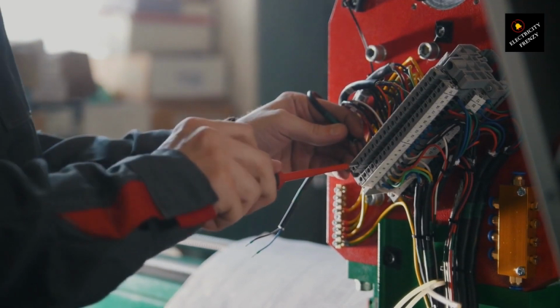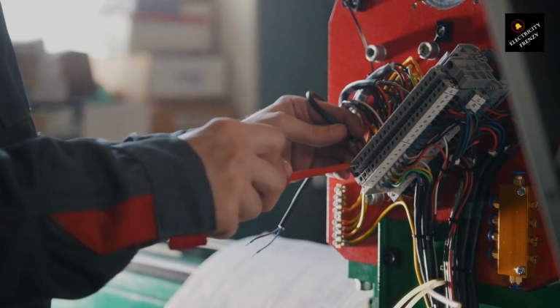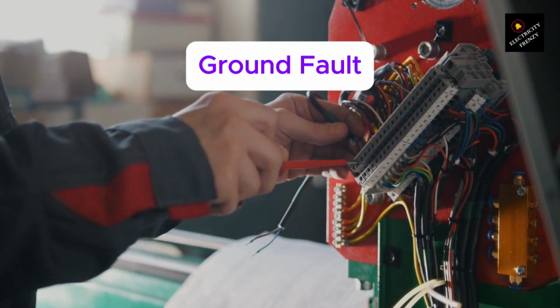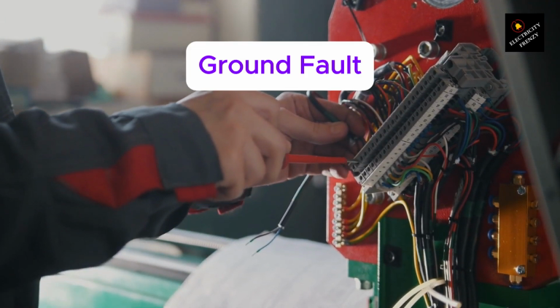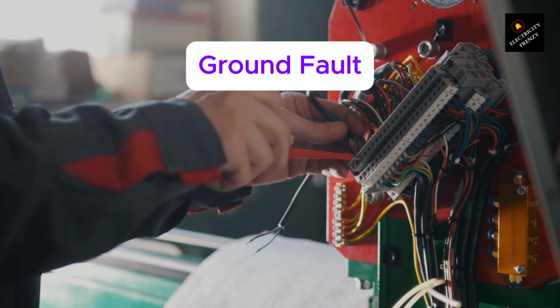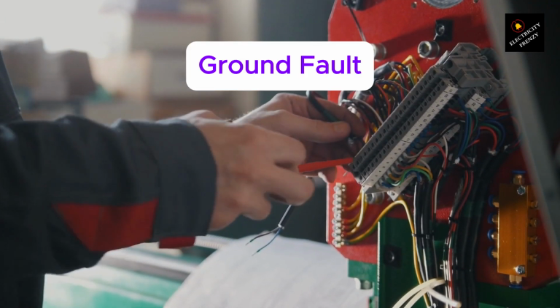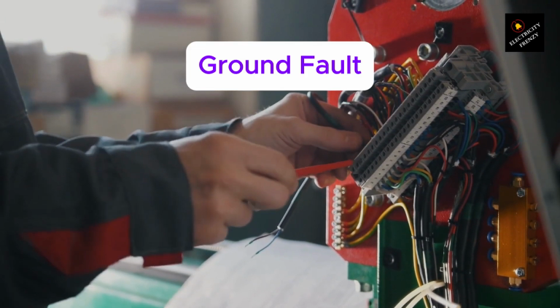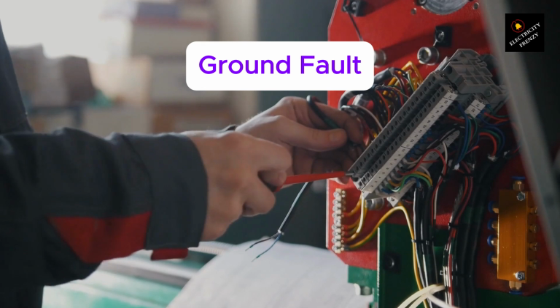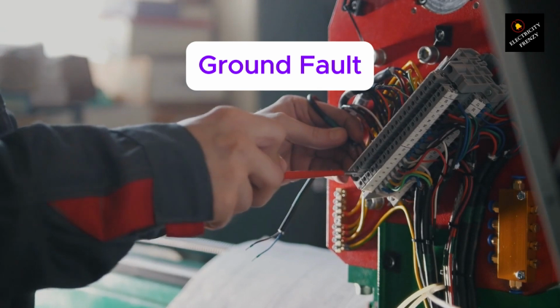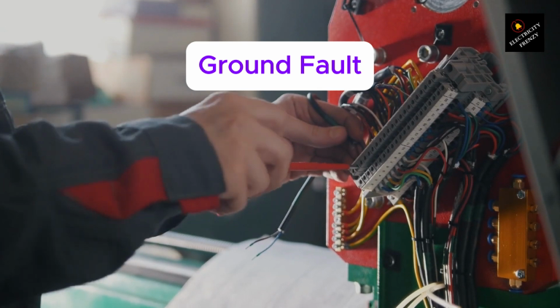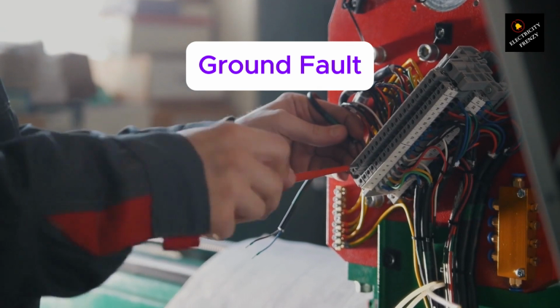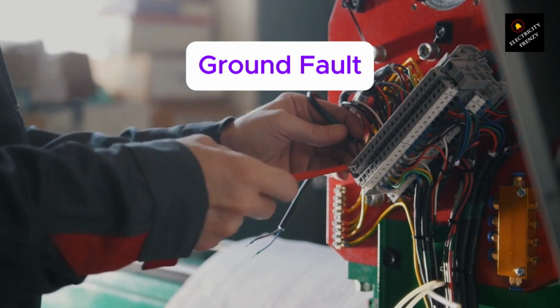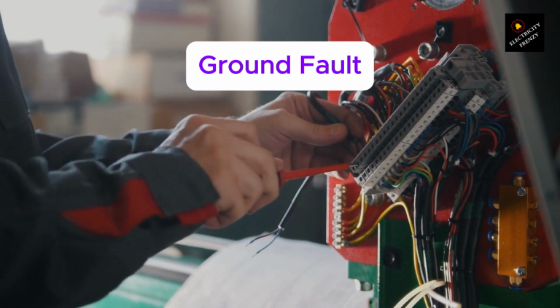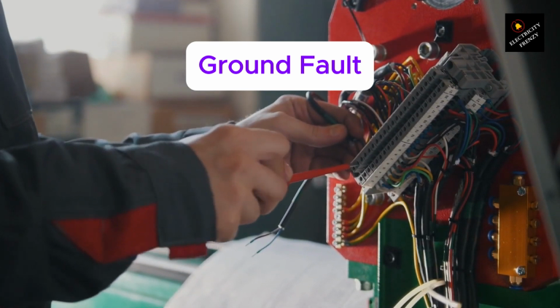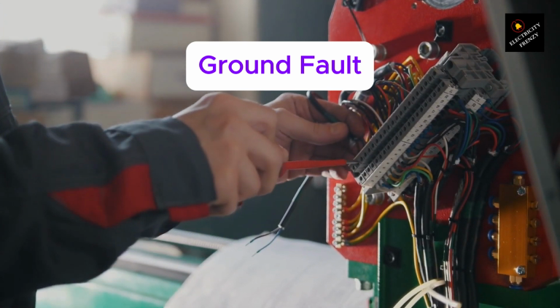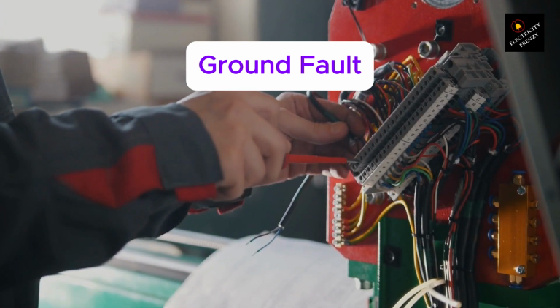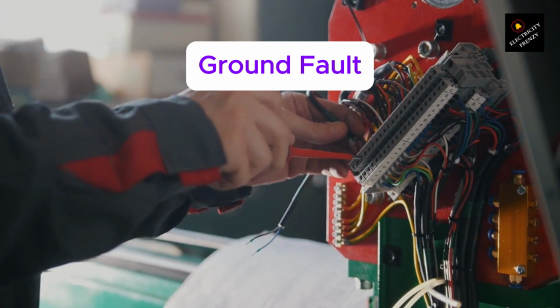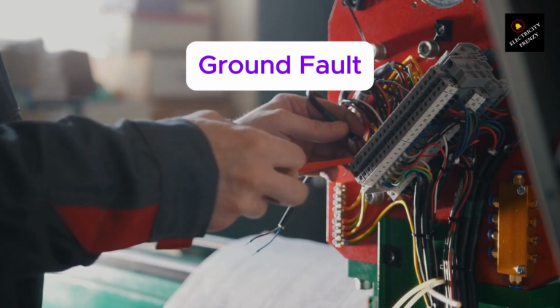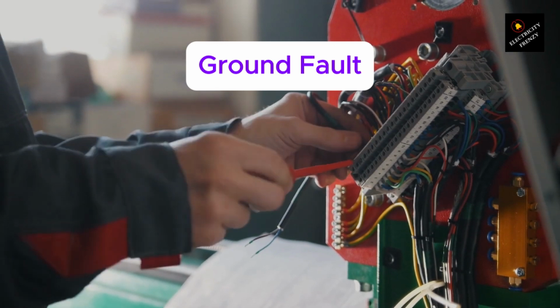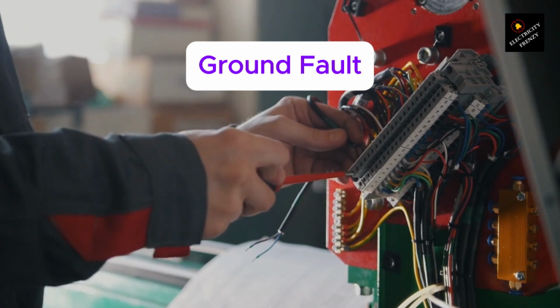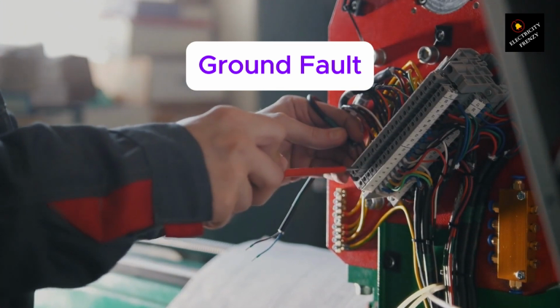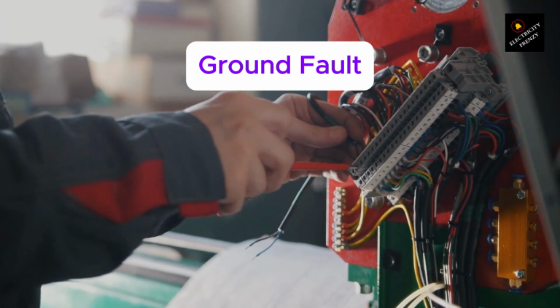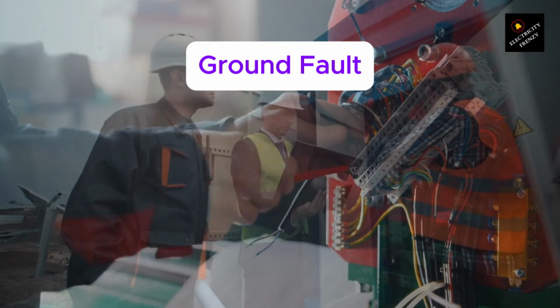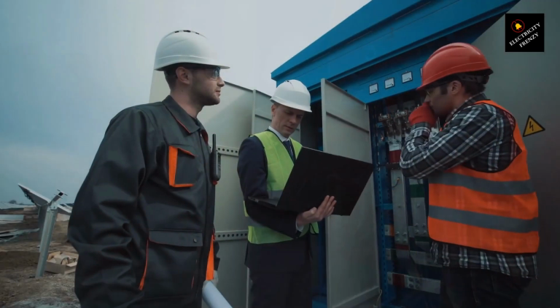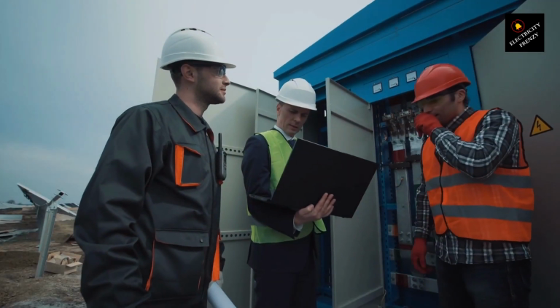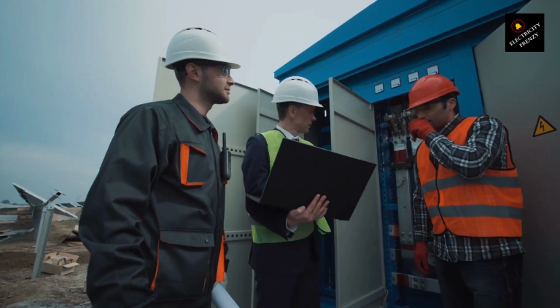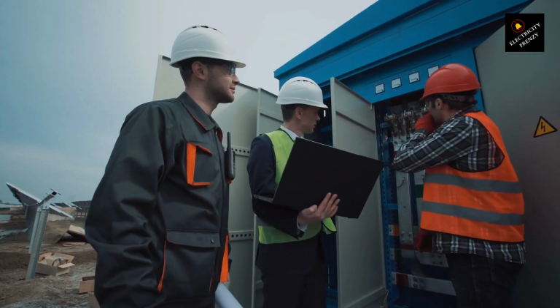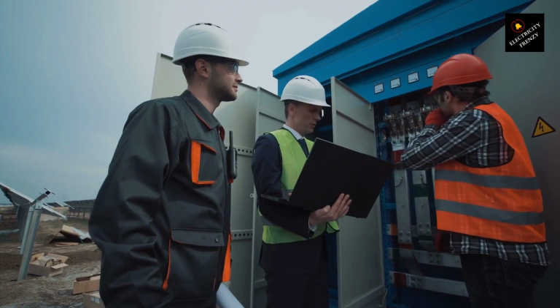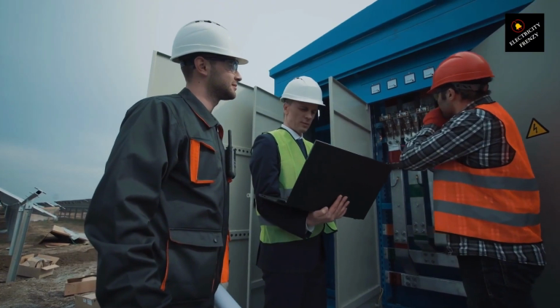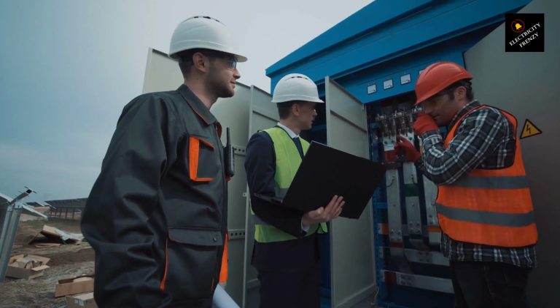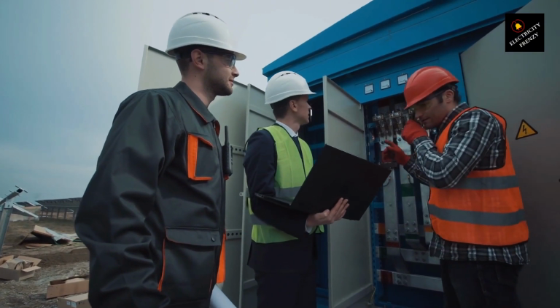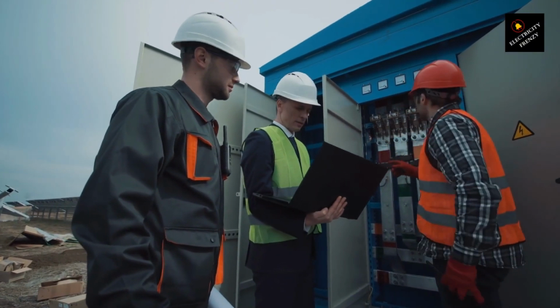Ground fault. This happens when electricity leaks to the ground, often because of damaged insulation or moisture. The breaker senses this and trips to prevent shocks or equipment damage. If your motor is old or exposed to a damp environment, this could be your culprit.